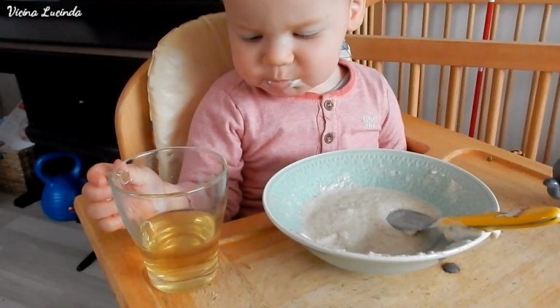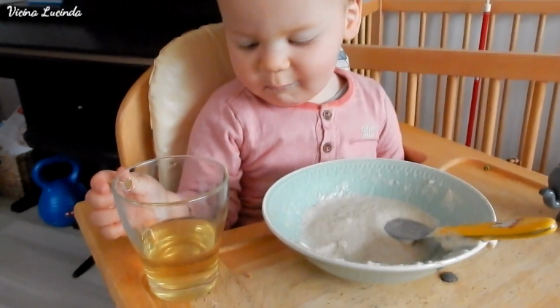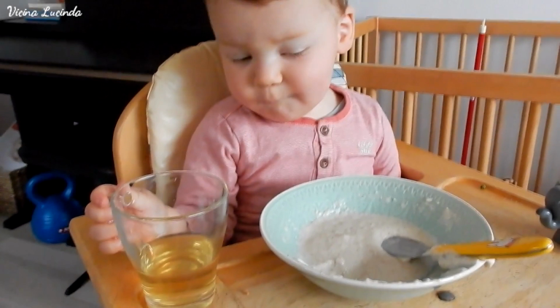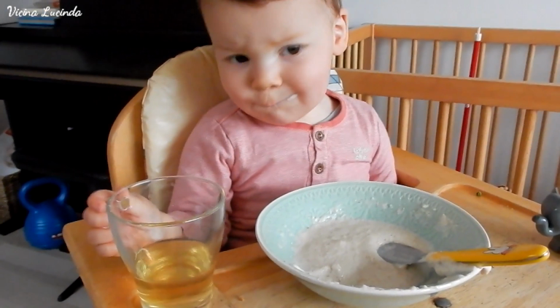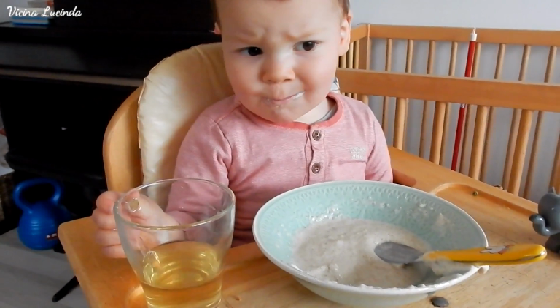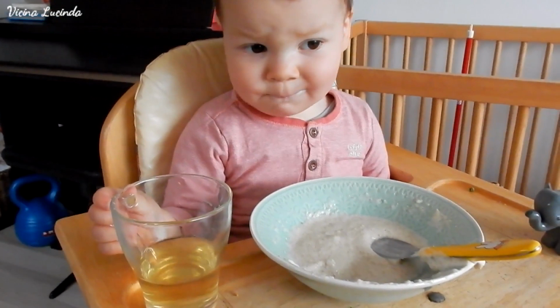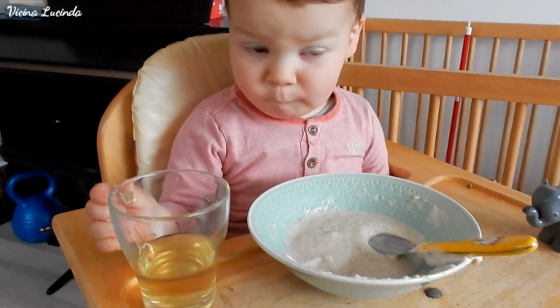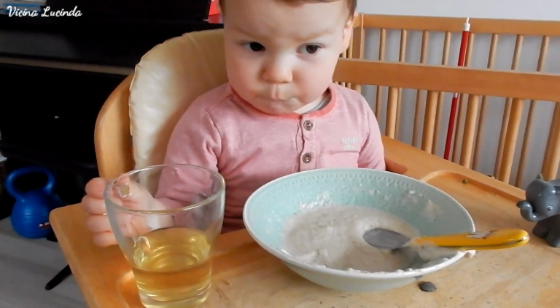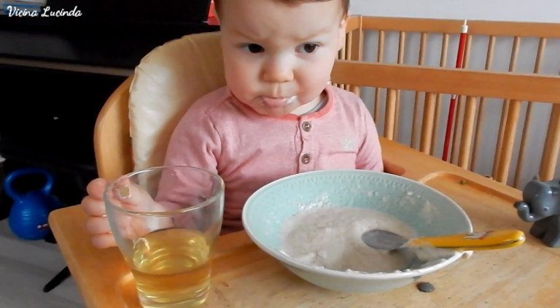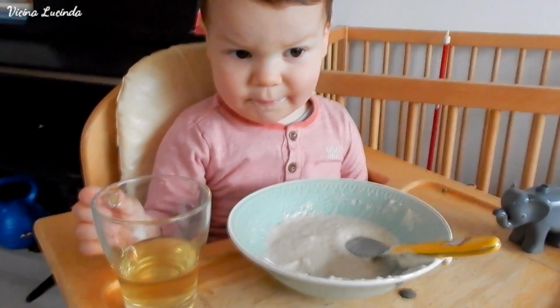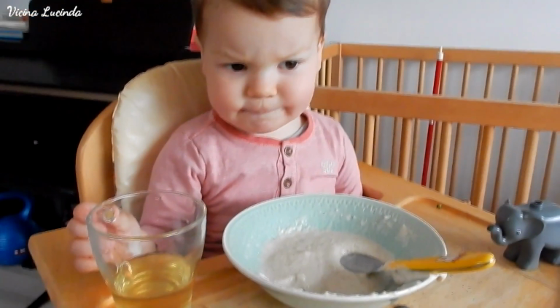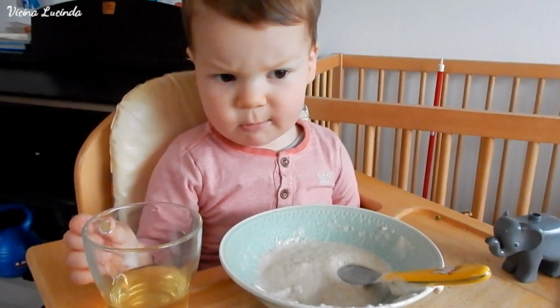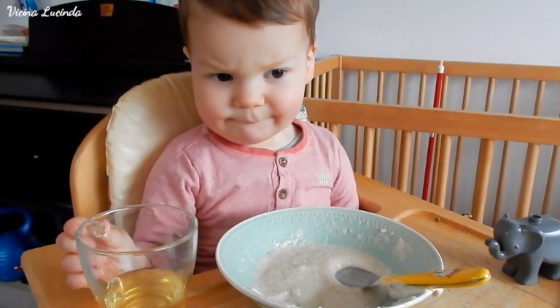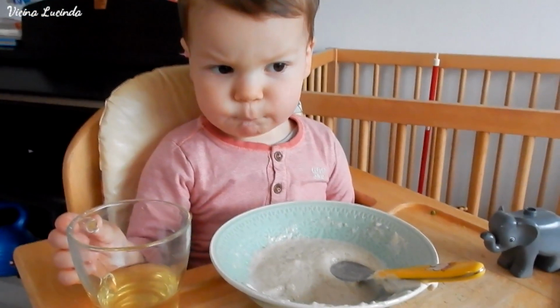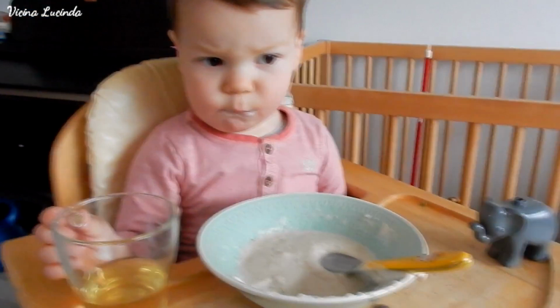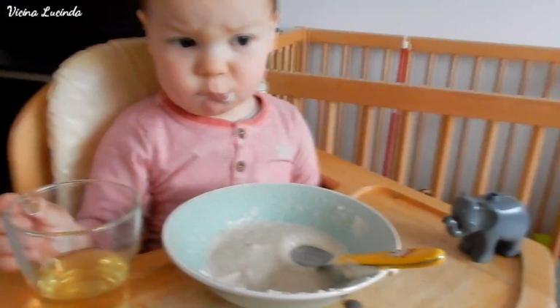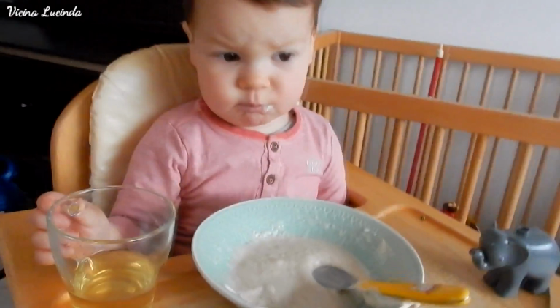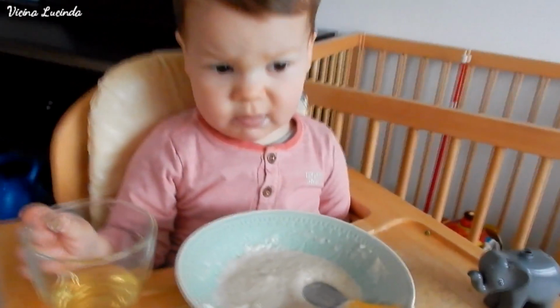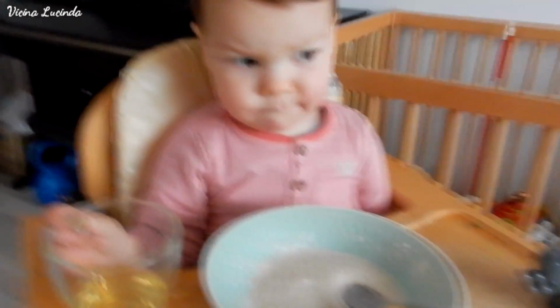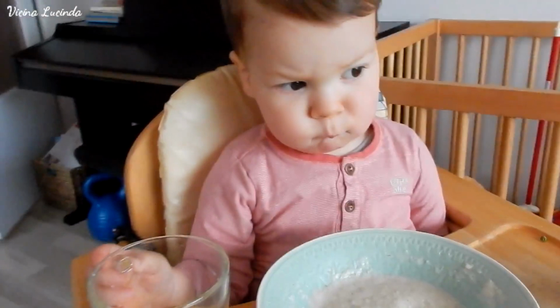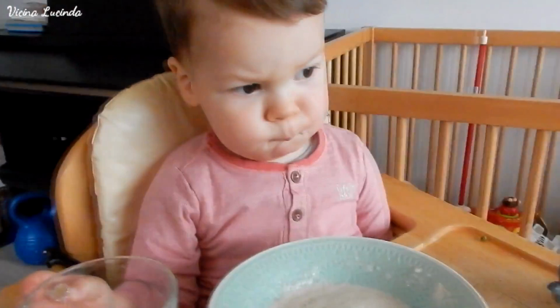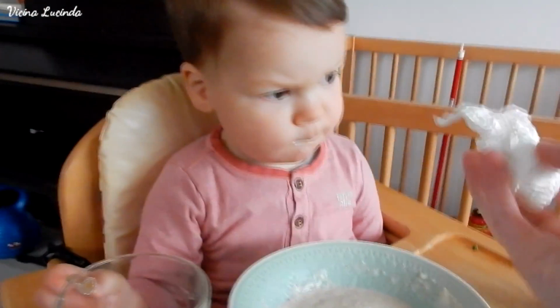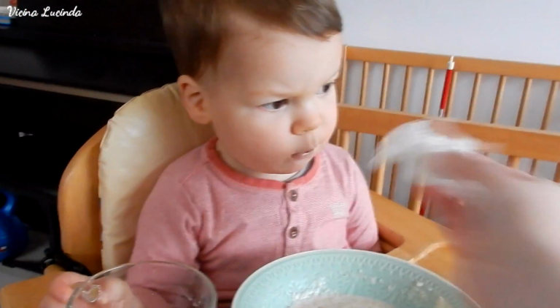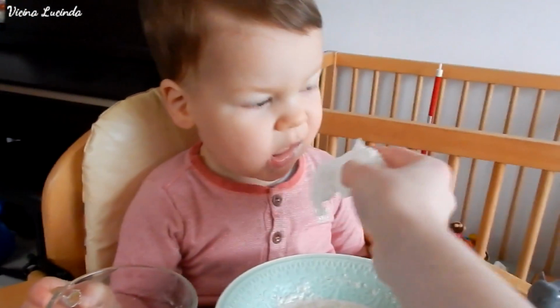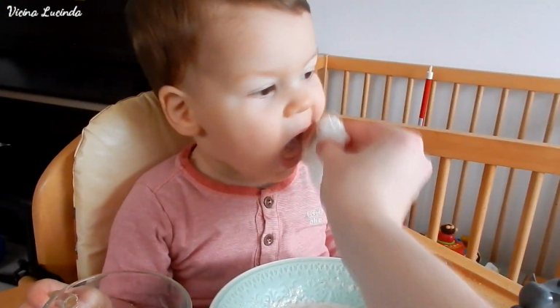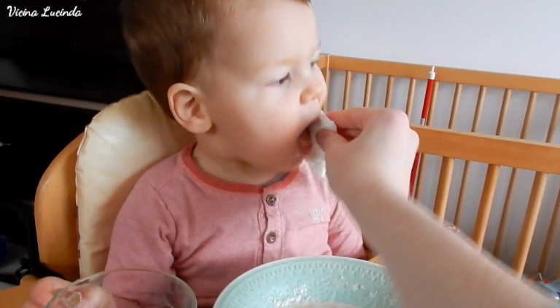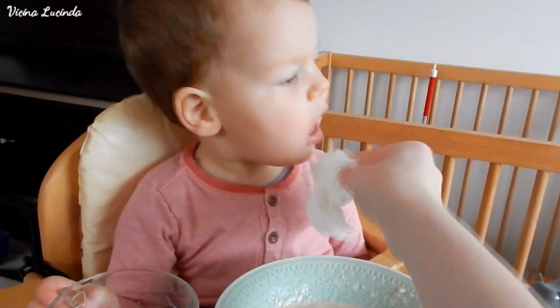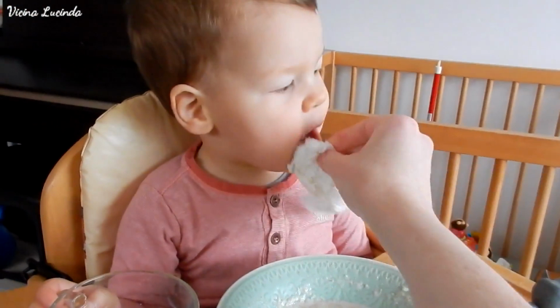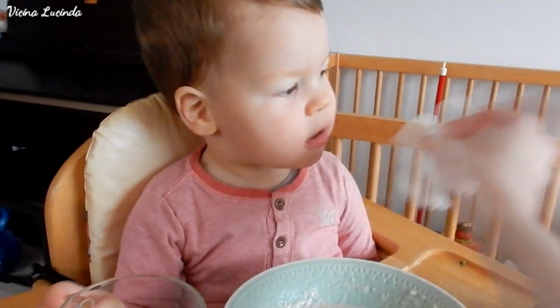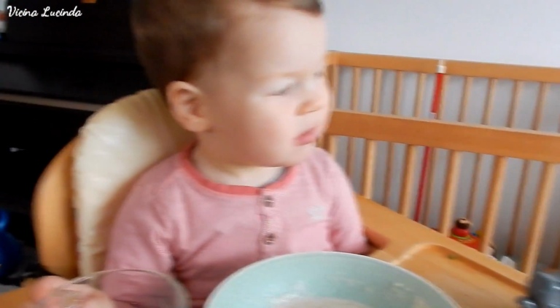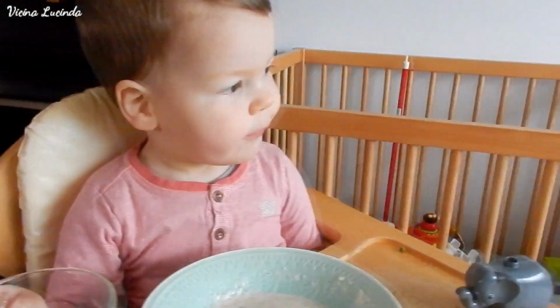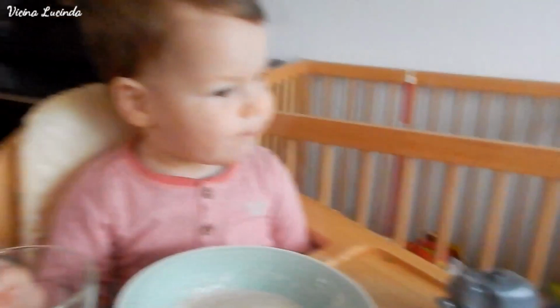In the morning I usually give him porridge, and this is normal wheat porridge. I mixed it with goat's milk formula for toddlers.